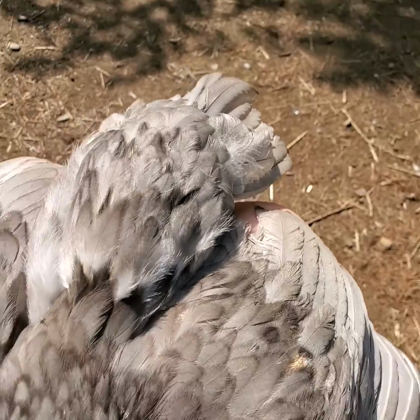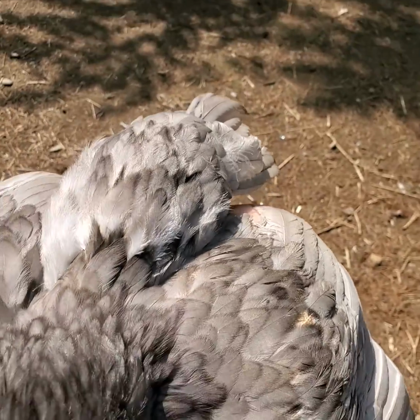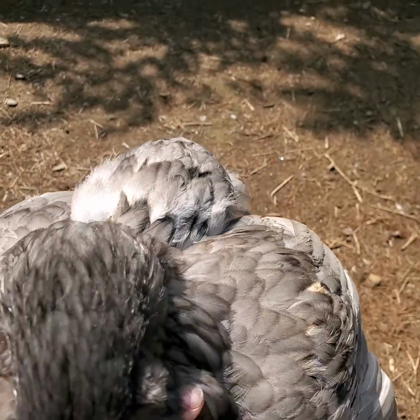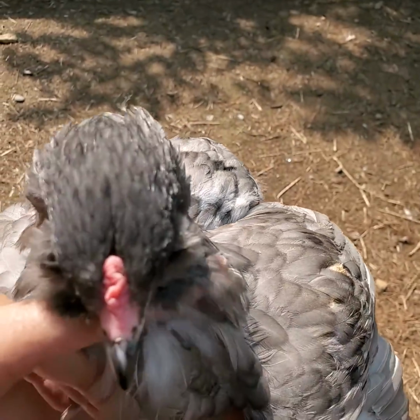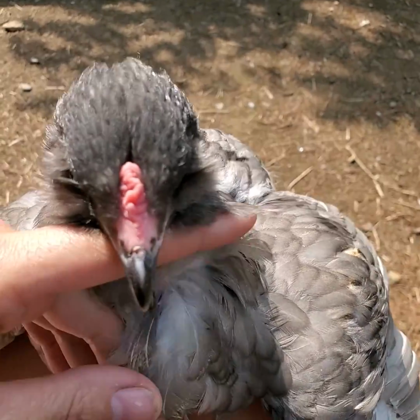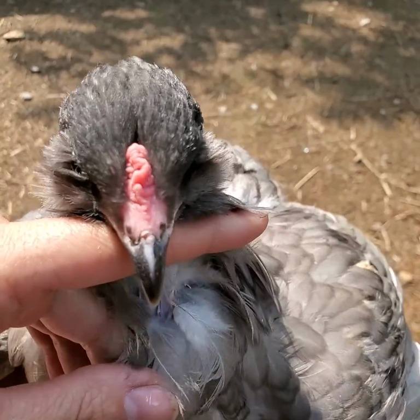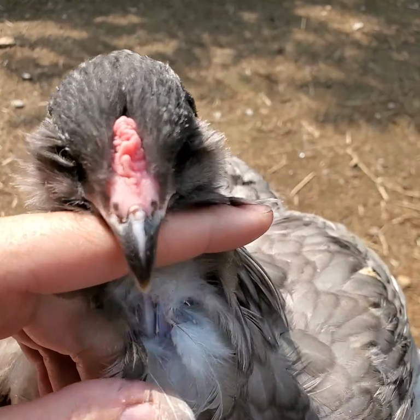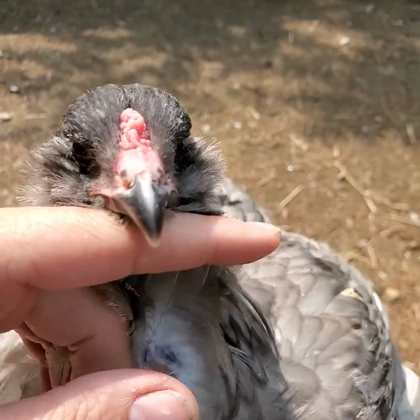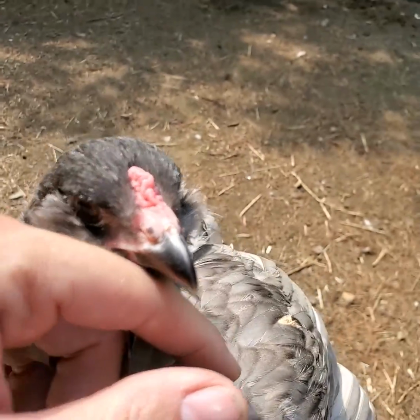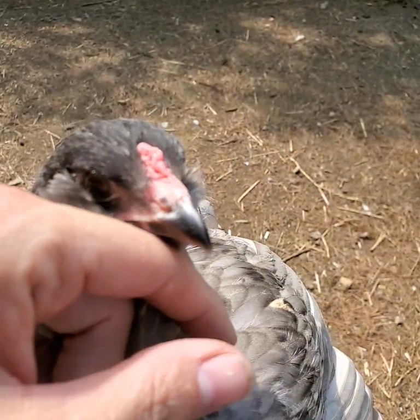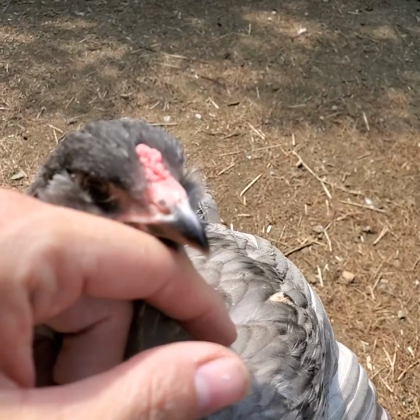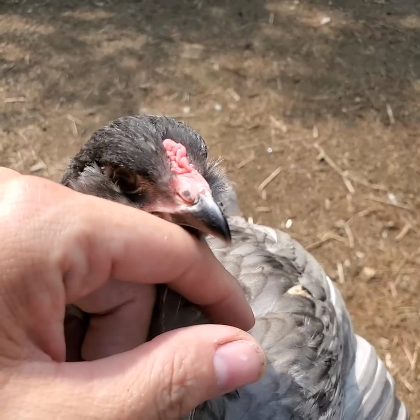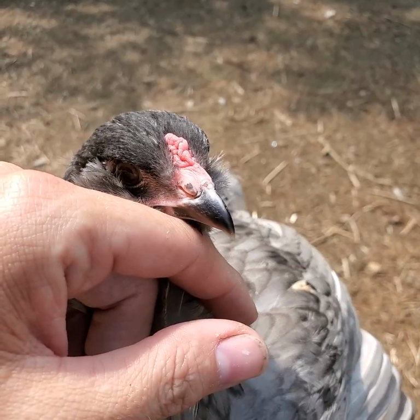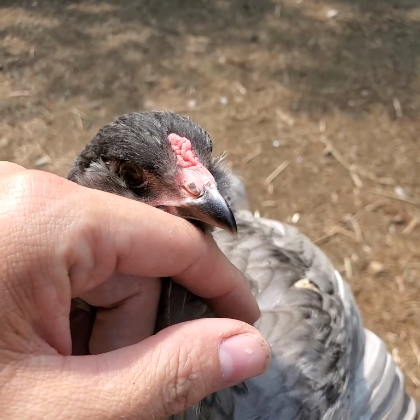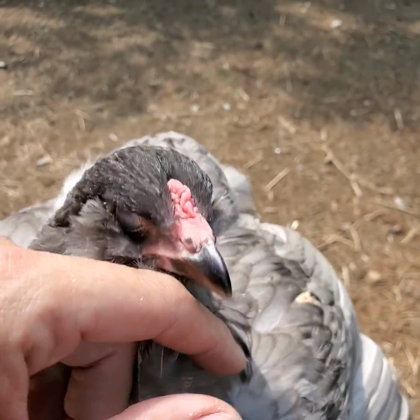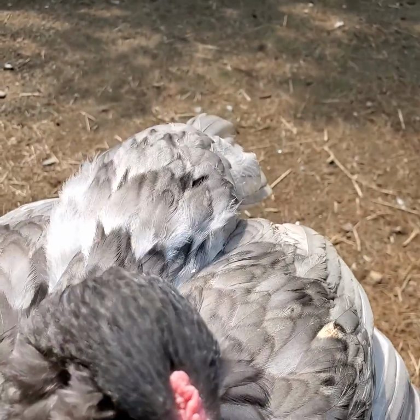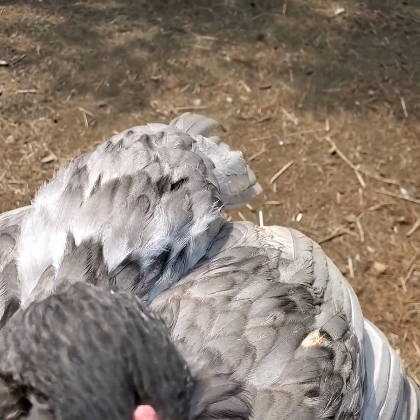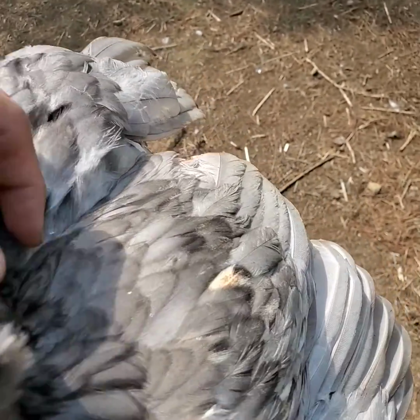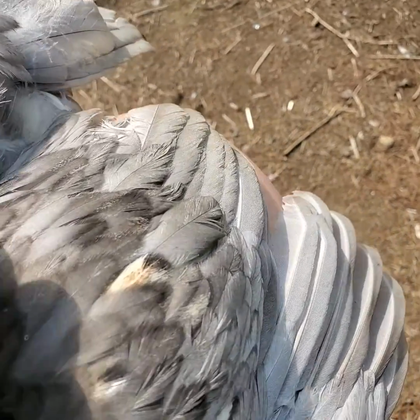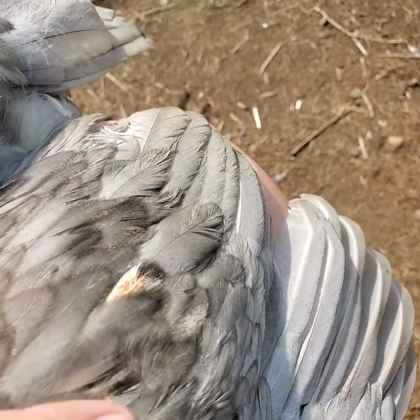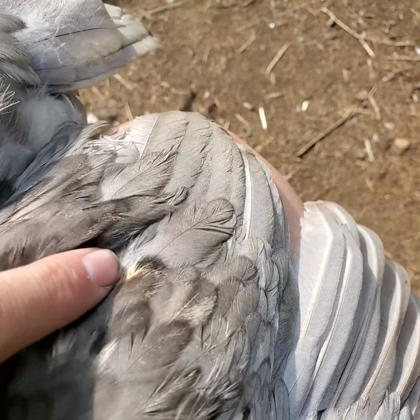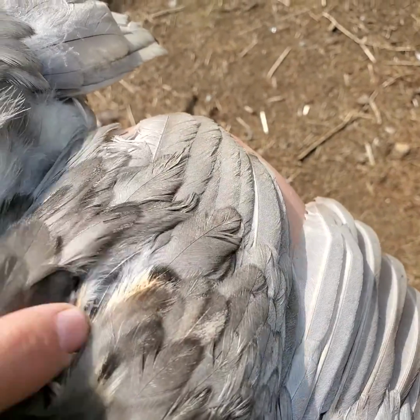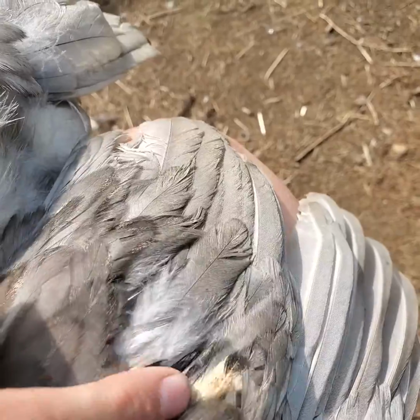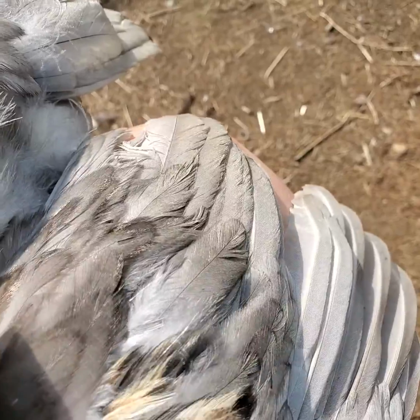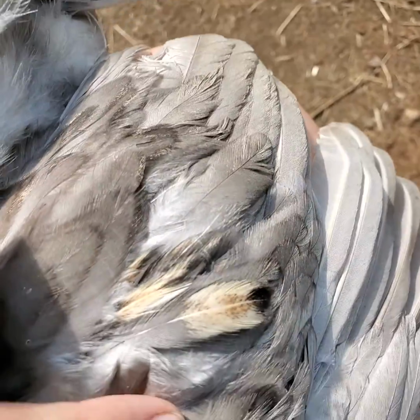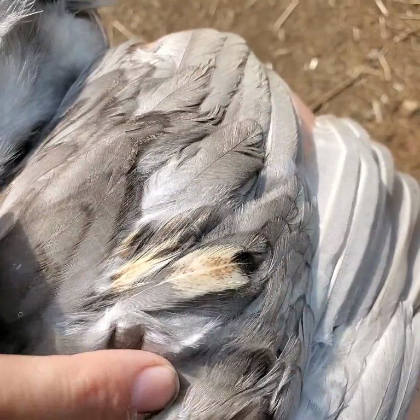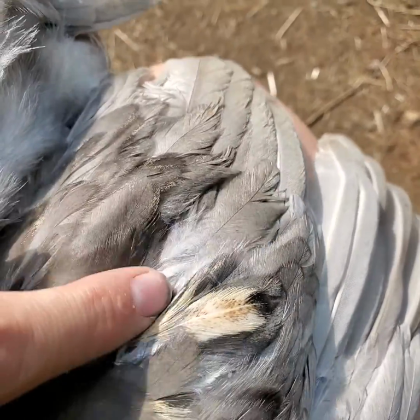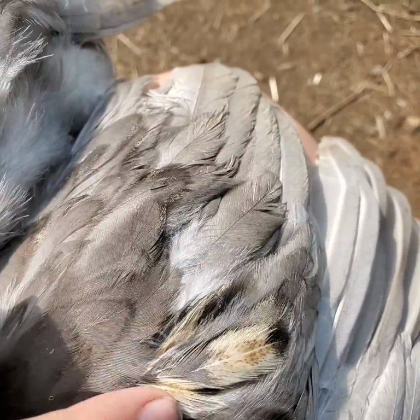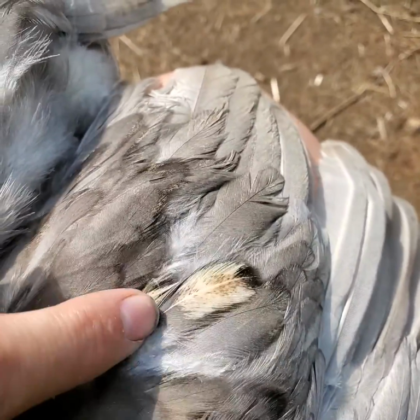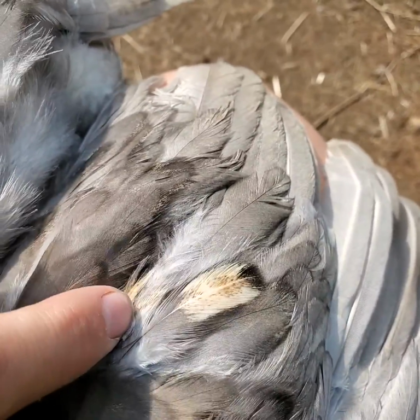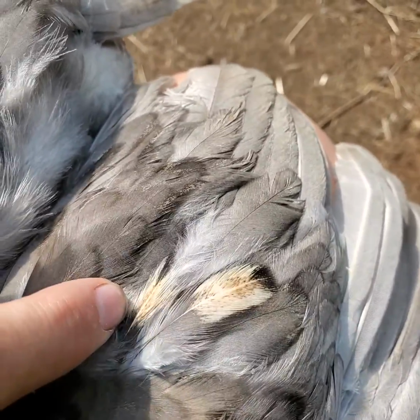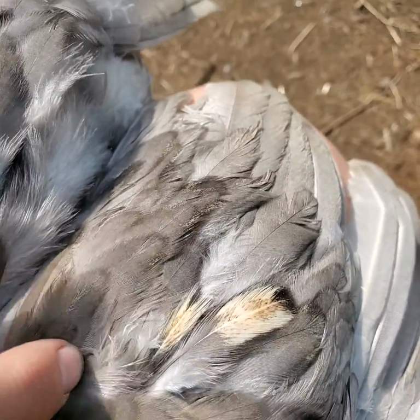Here we have one of the babies — kind of a biggish comb, but not too much. These are suspect: the gold patches on the wings, and you can see some of them are coming in pointy.